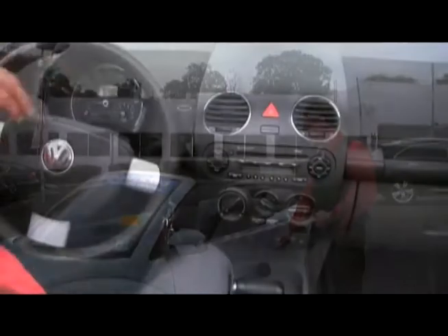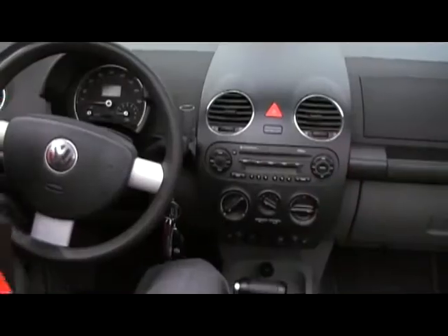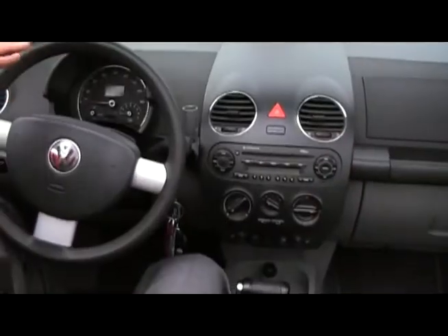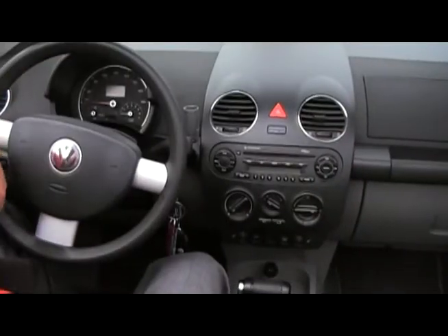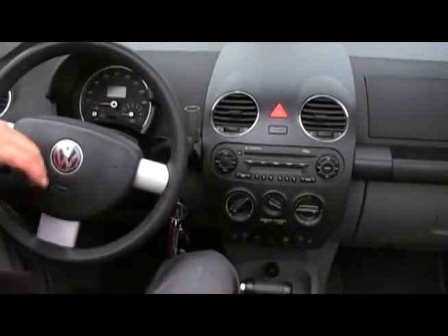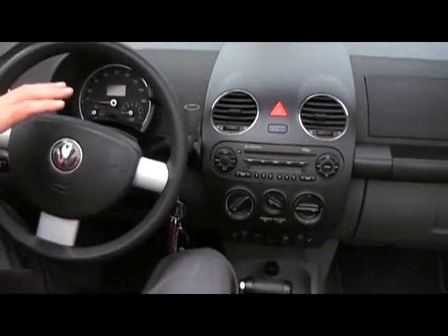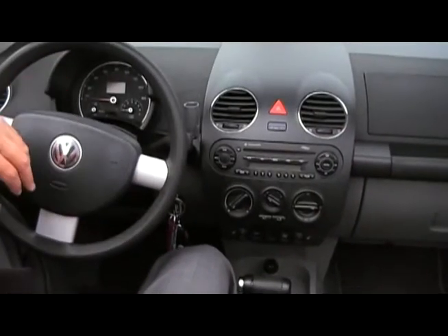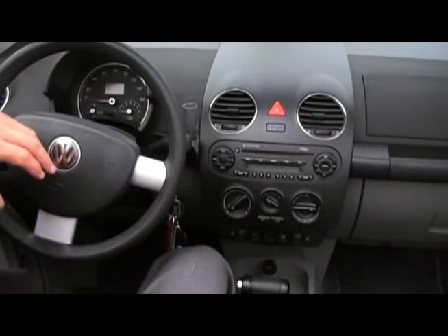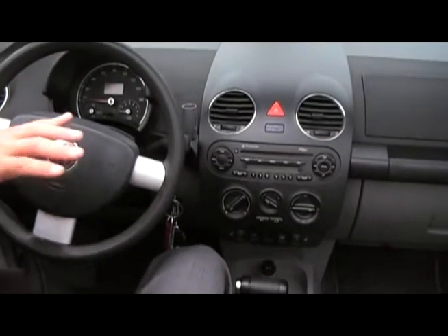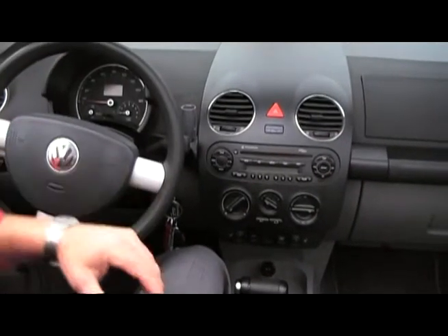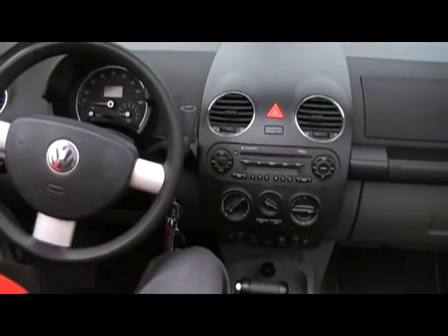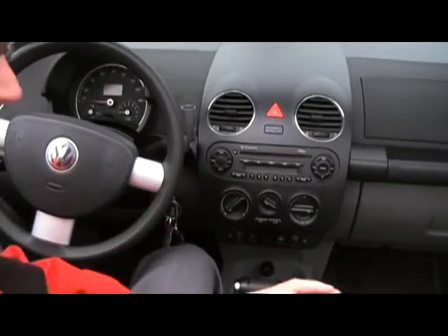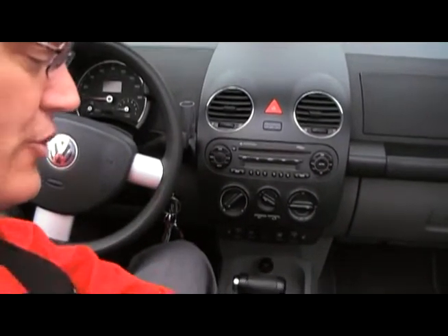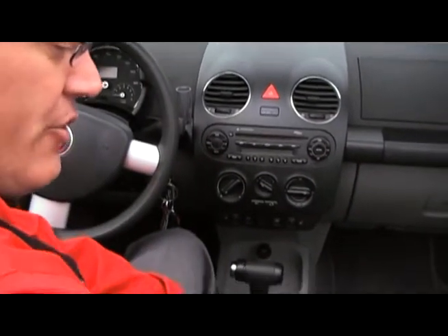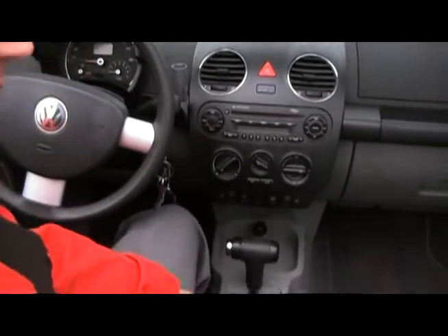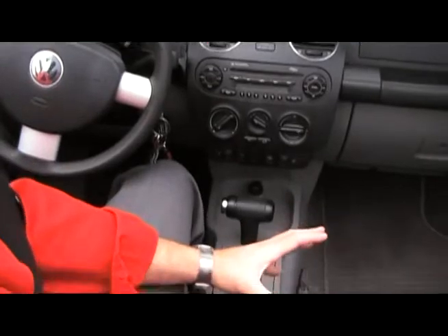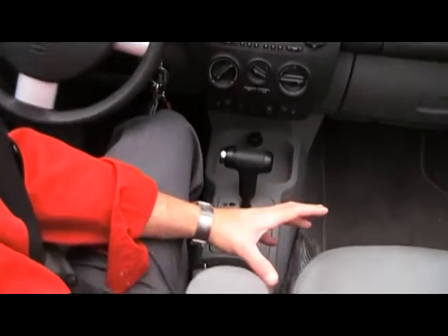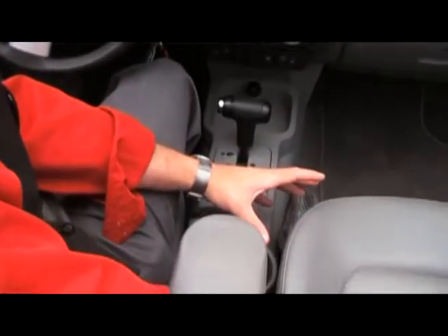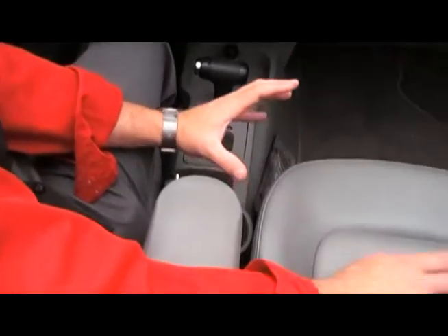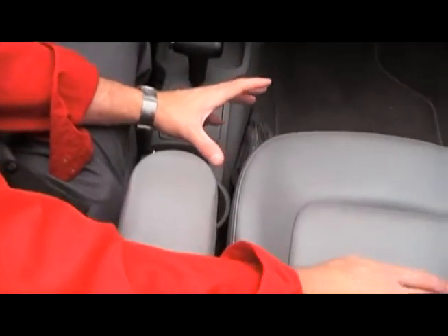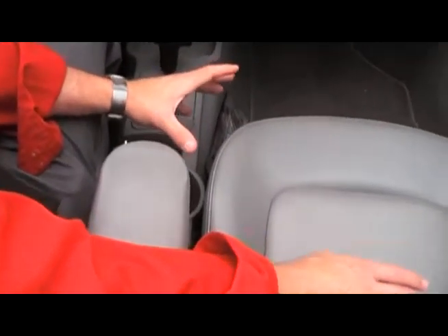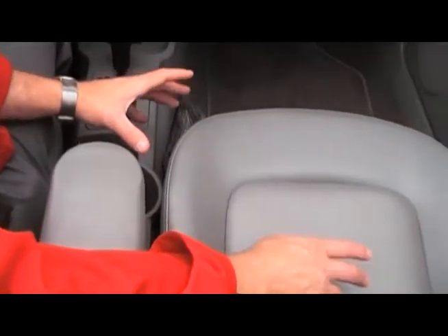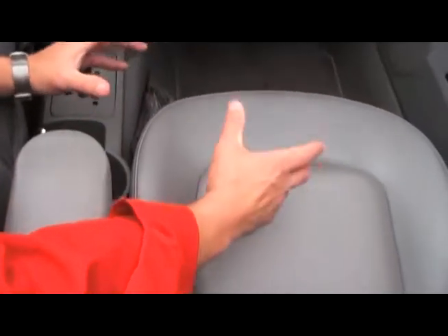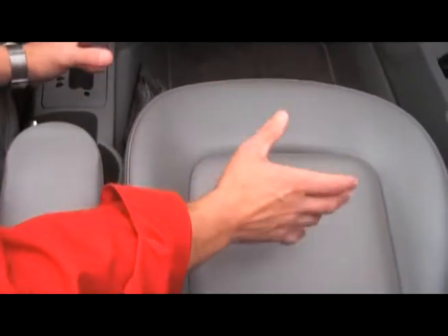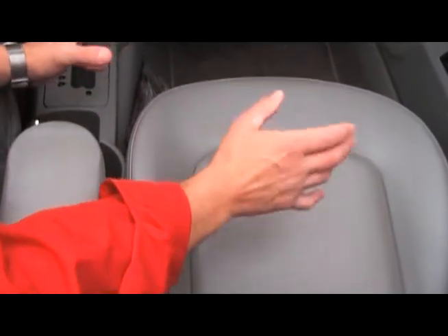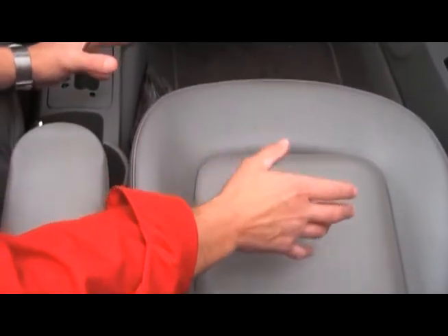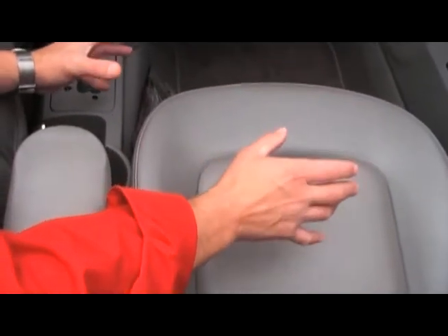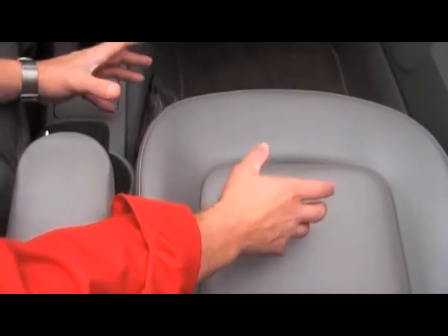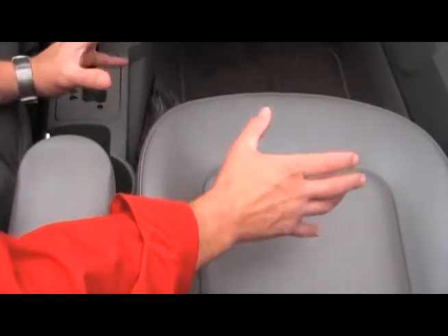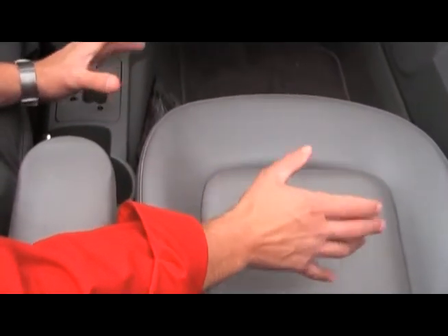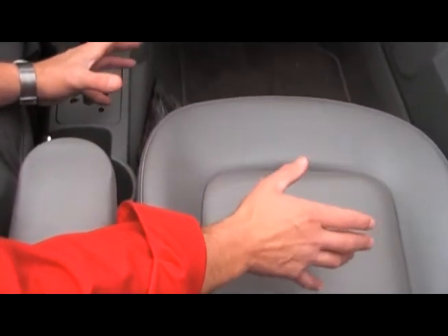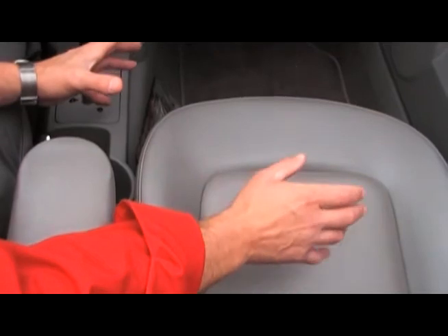Here we are inside this Beetle Convertible. Let's check out some of the amenities. First off, the gray leather seats are in outstanding condition. There's no rips or tears, no odor, no smell whatsoever in this car. It's a non-smoker's car.